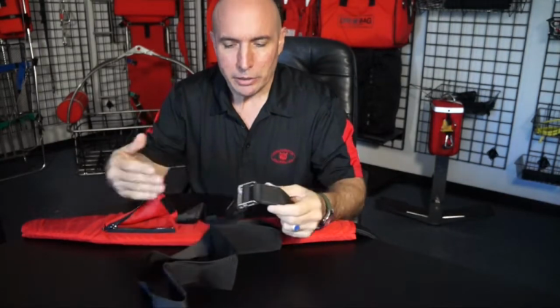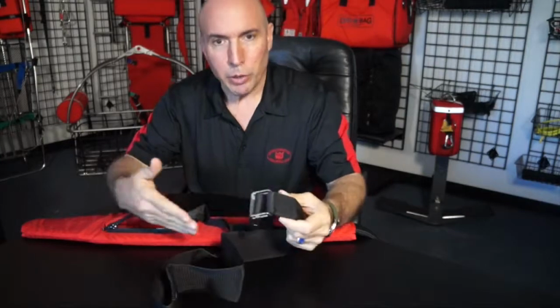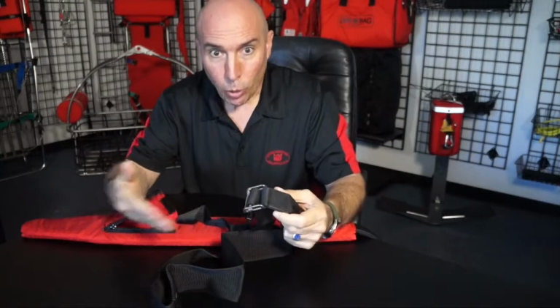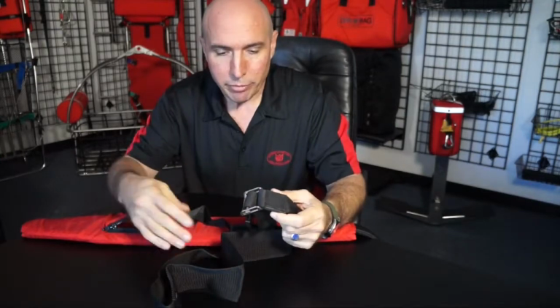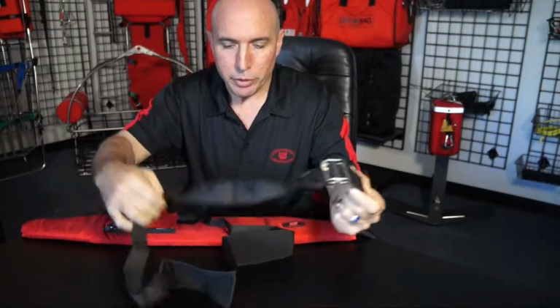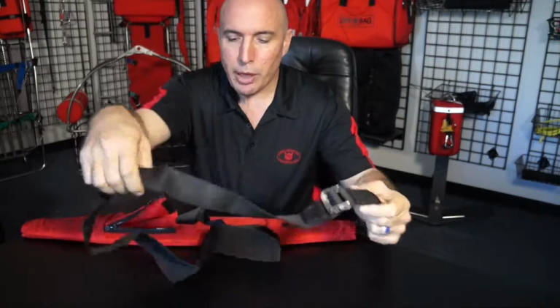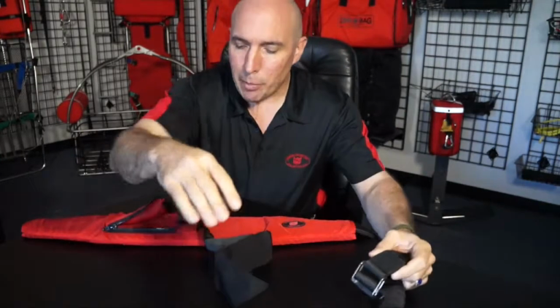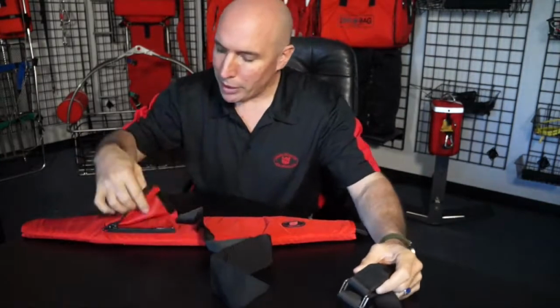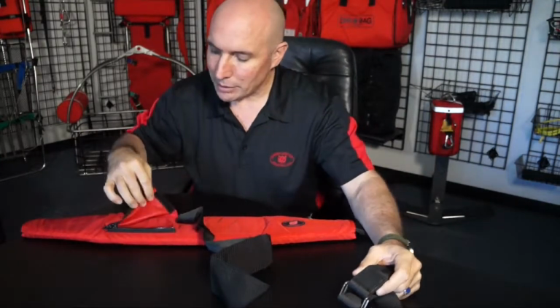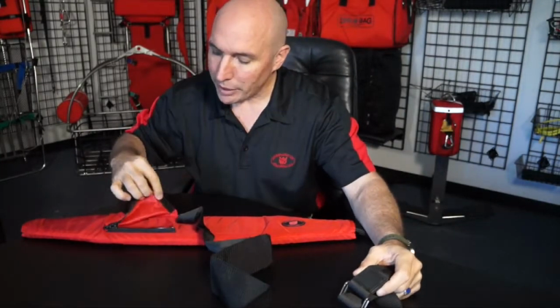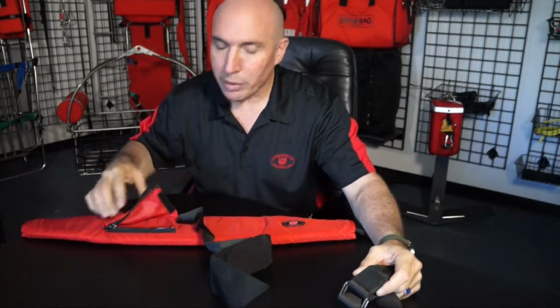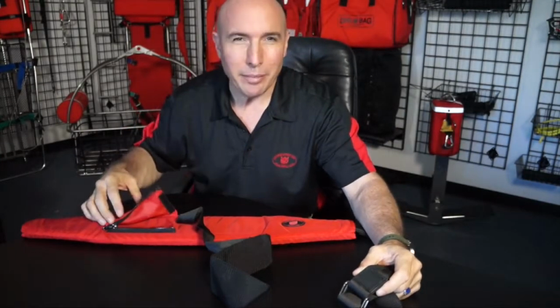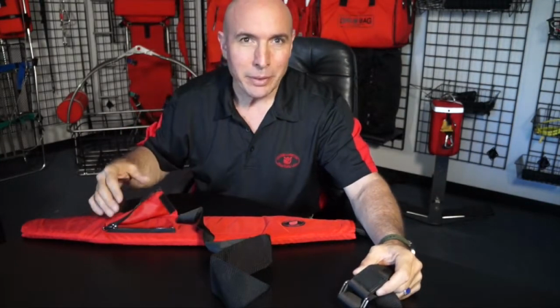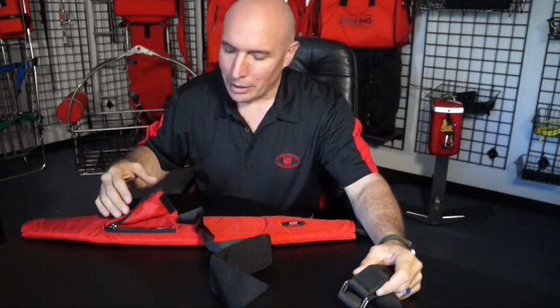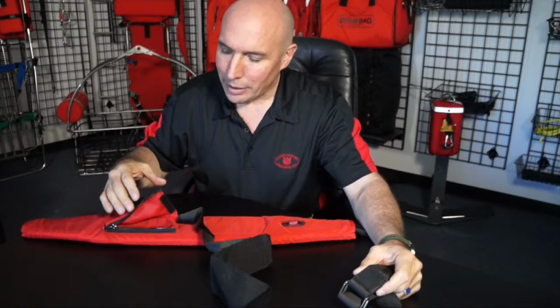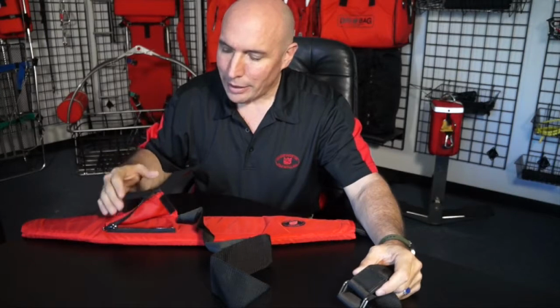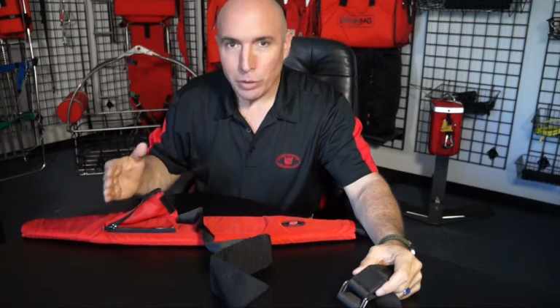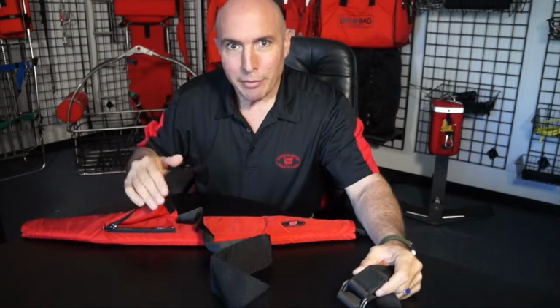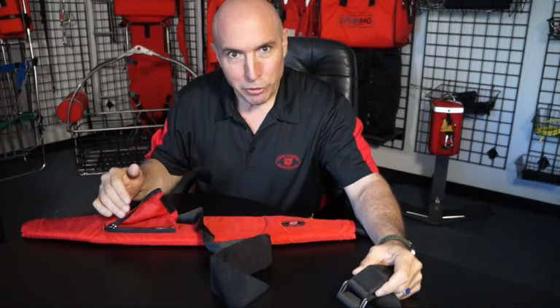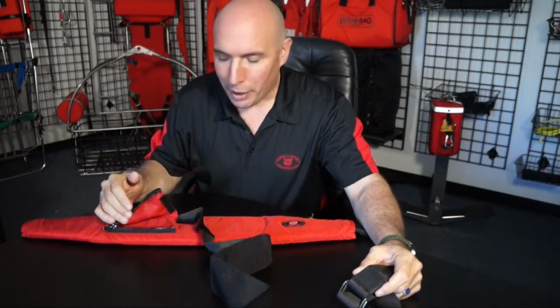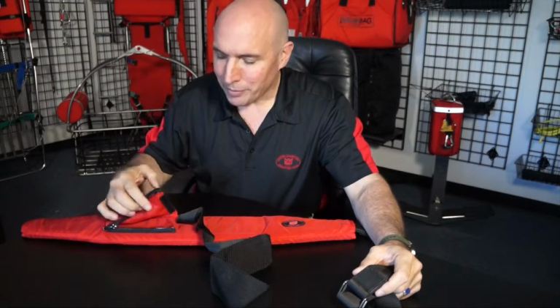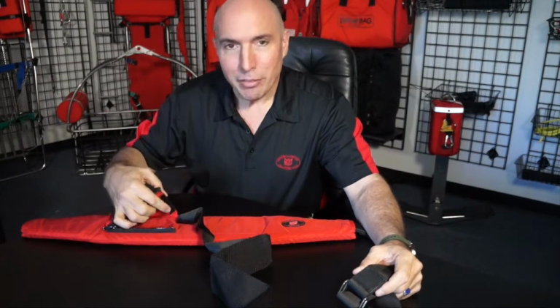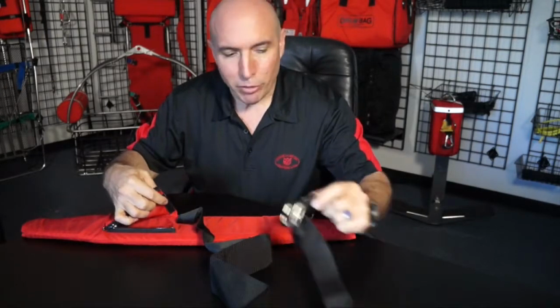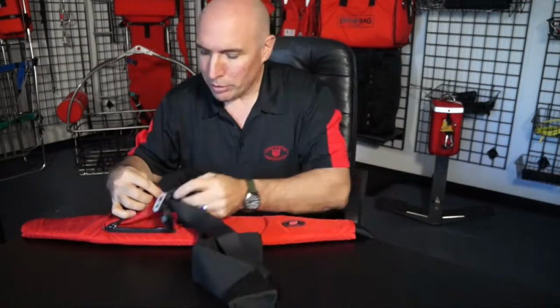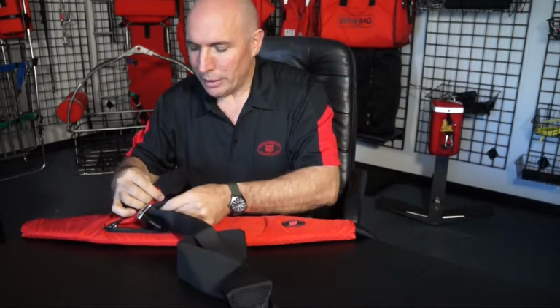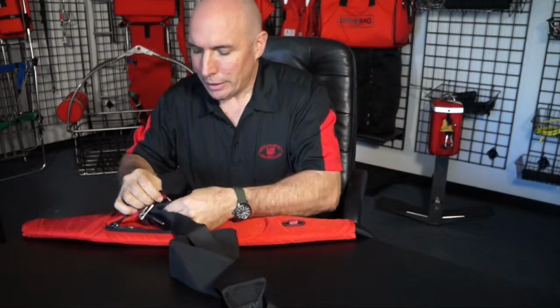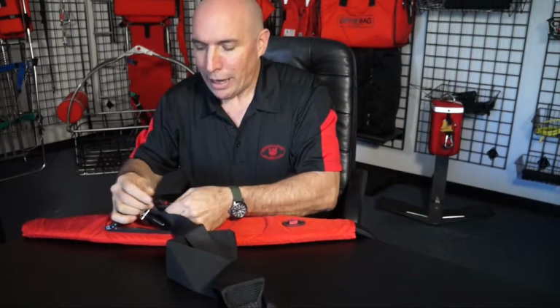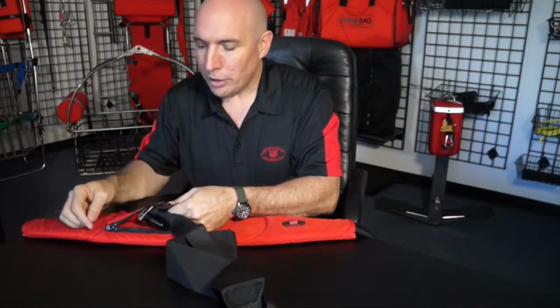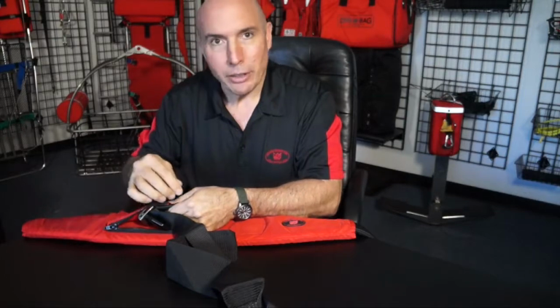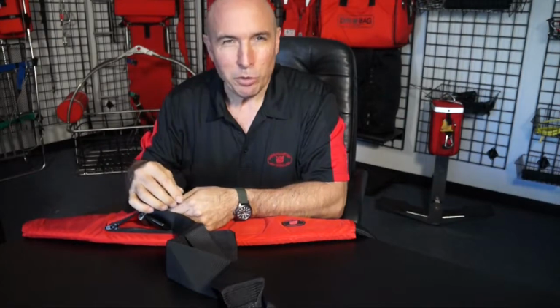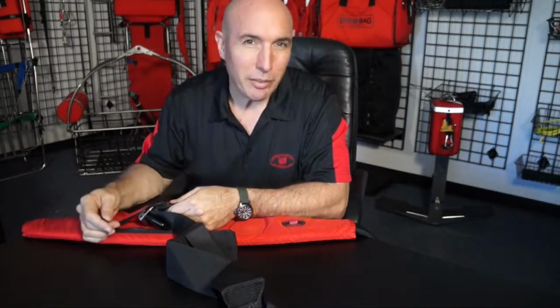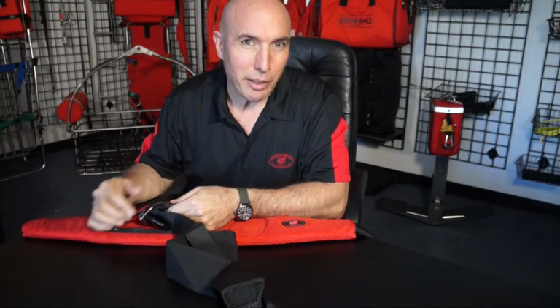You want to accordion fold the crotch strap in a way that makes it line up with that, so if it fits in the pocket, the velcro is attached and it zips shut — you've done it right.